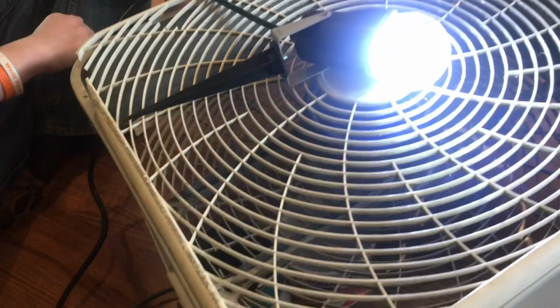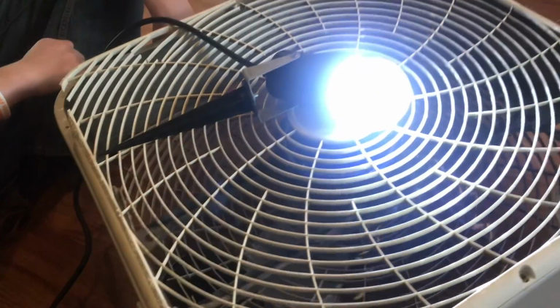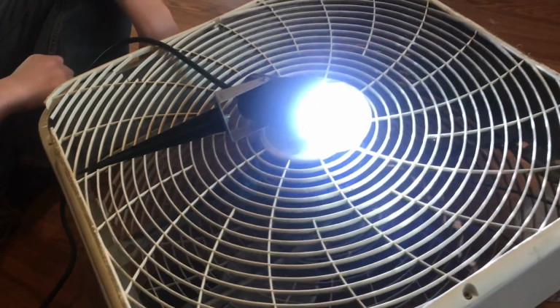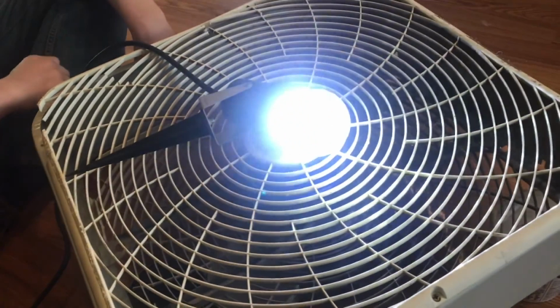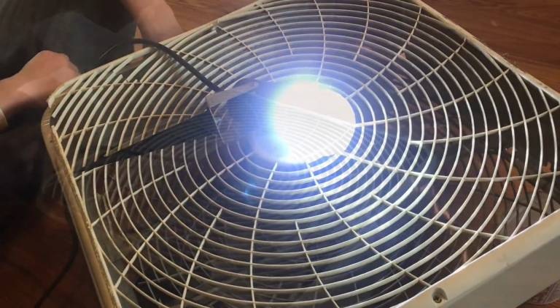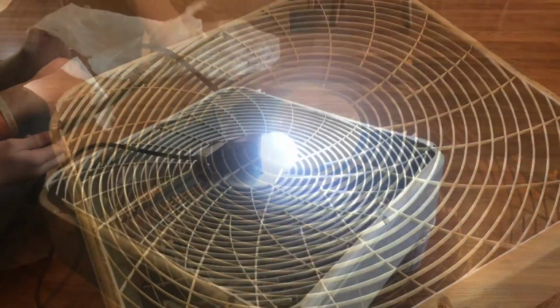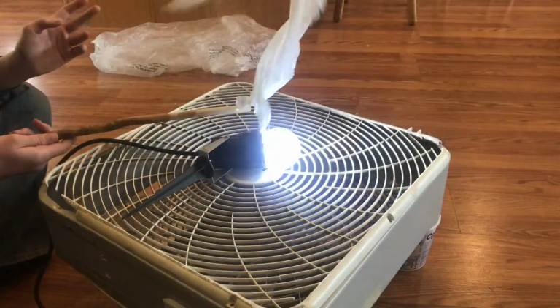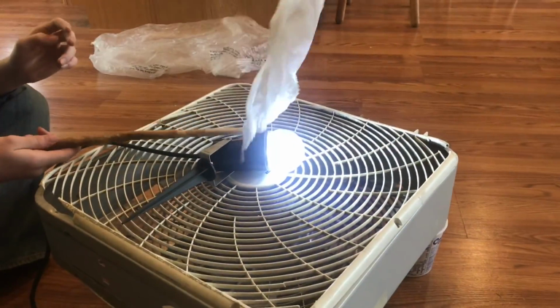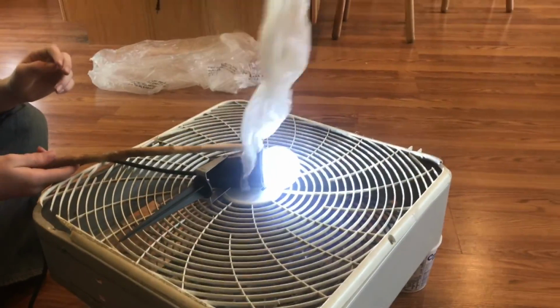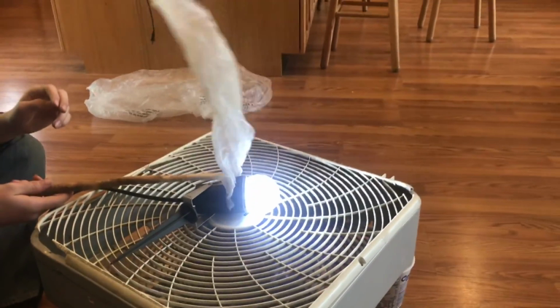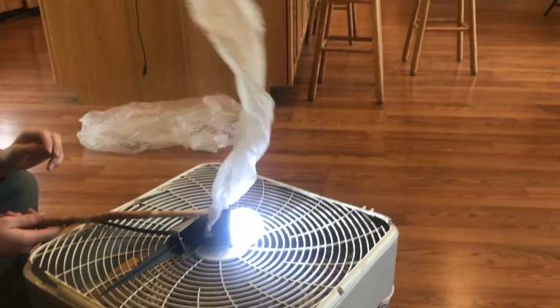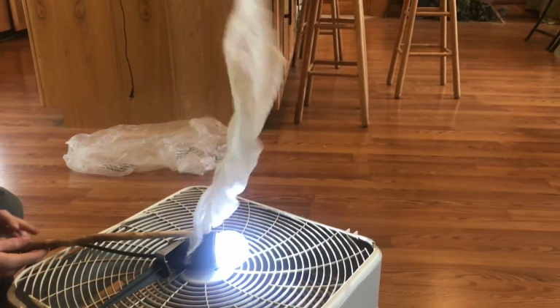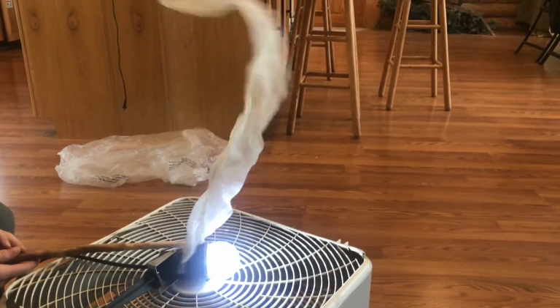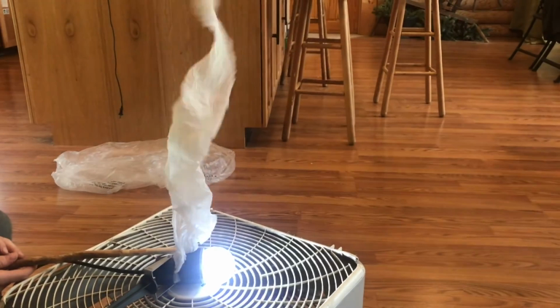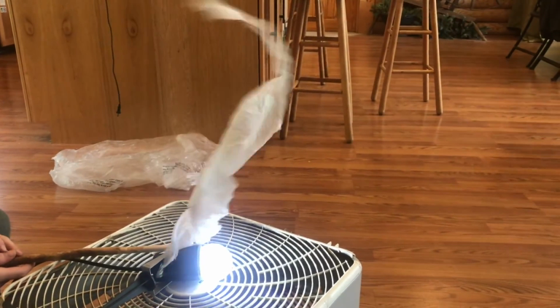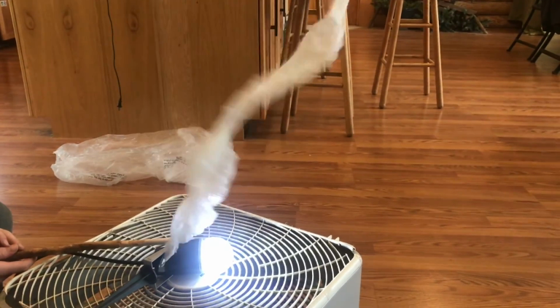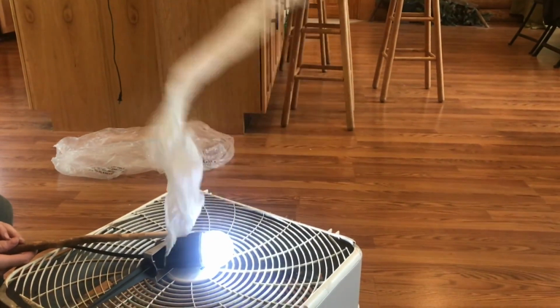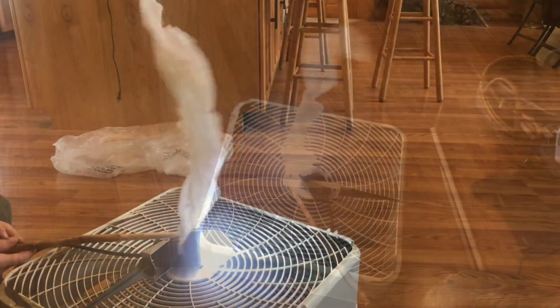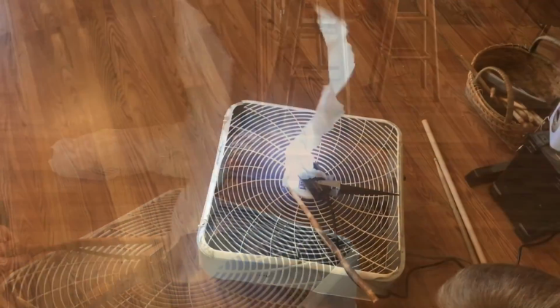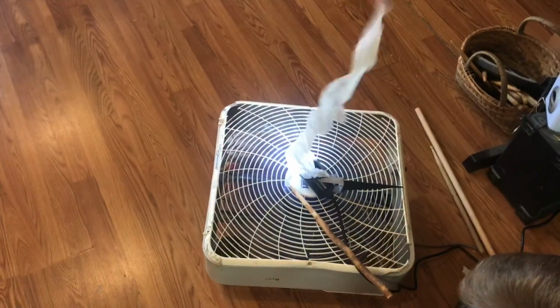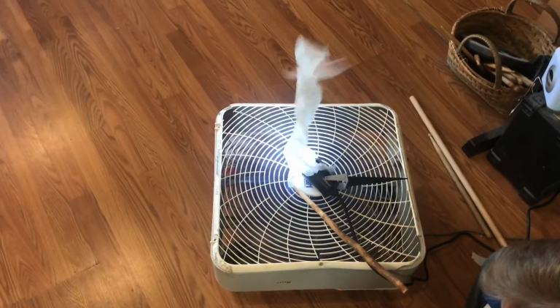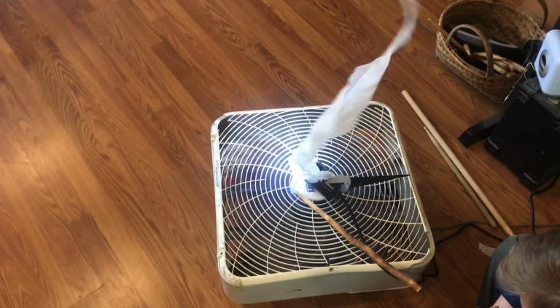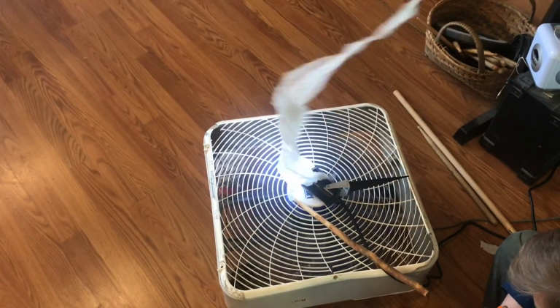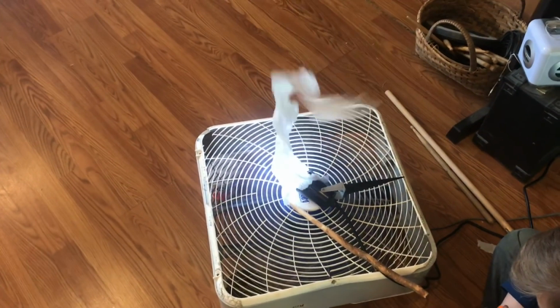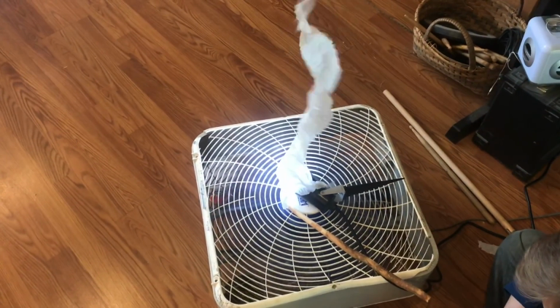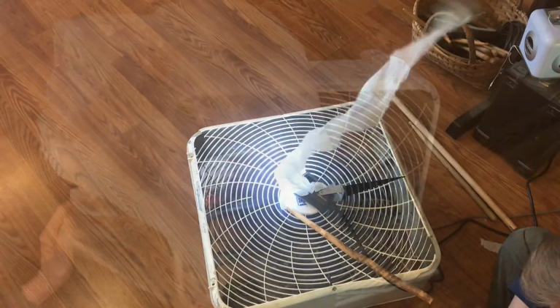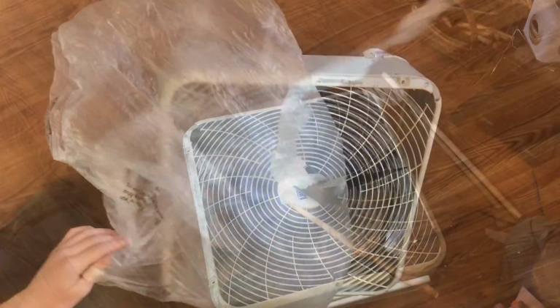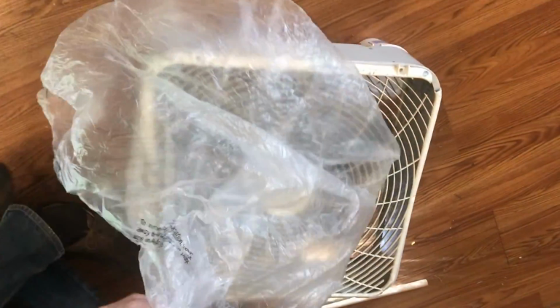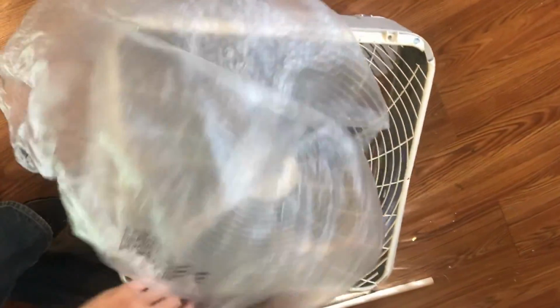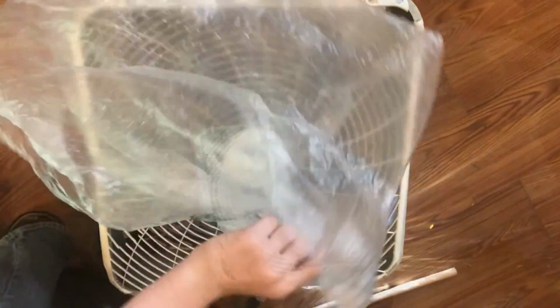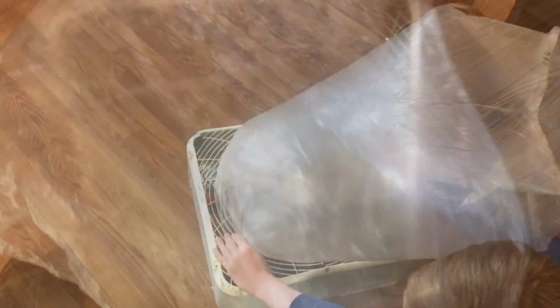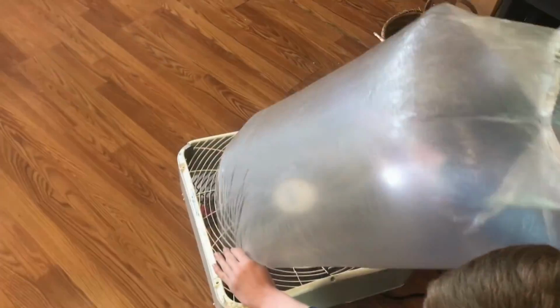Initially I thought I would put a light on a box fan and then blow strips upward to look like flames. One strip of plastic works, but if you get multiple they all twist up on each other — plastic gets heavy and falls.